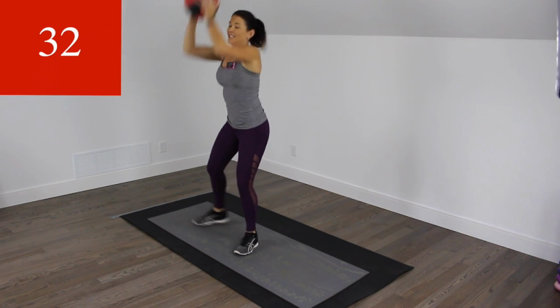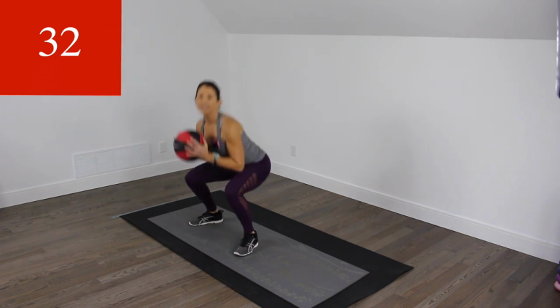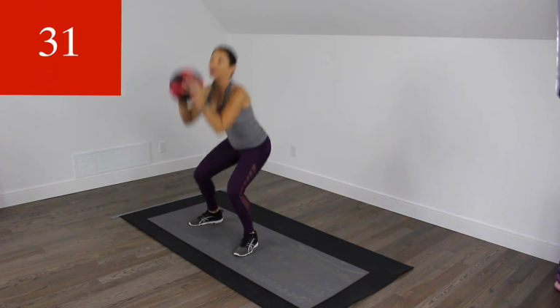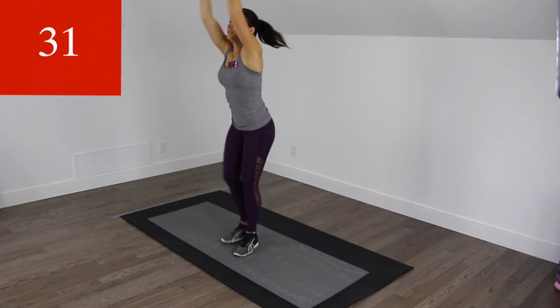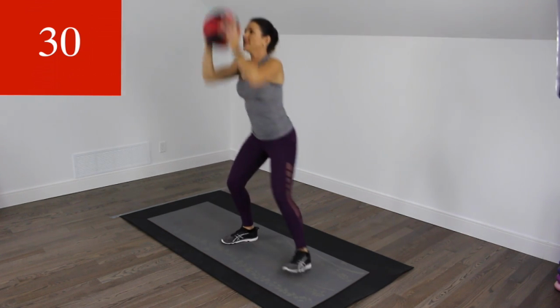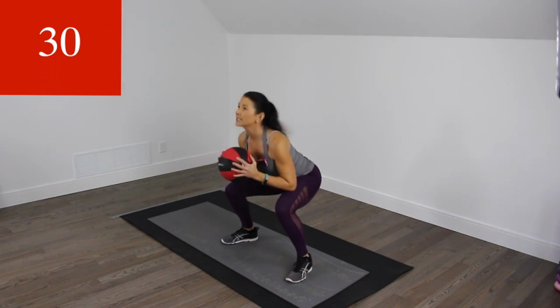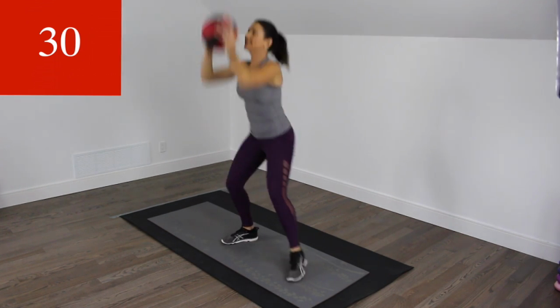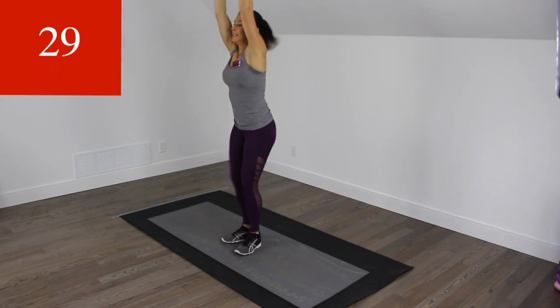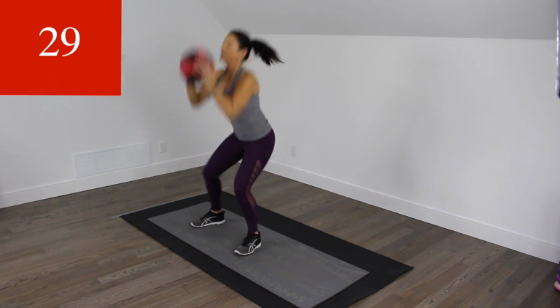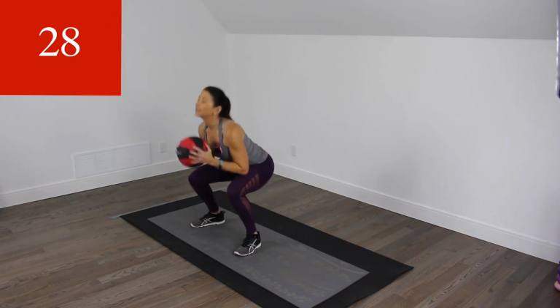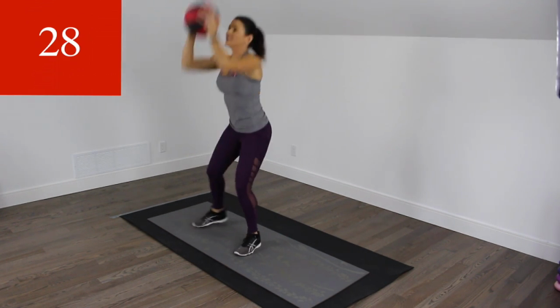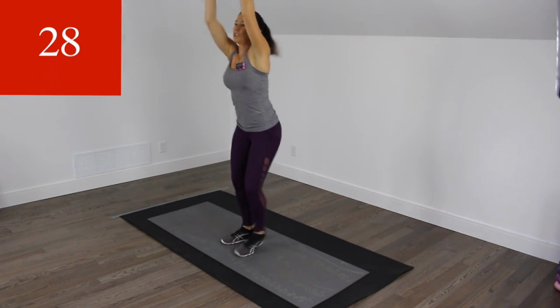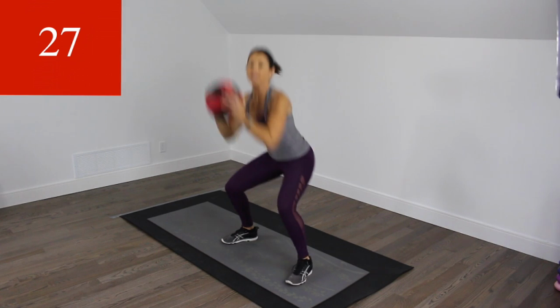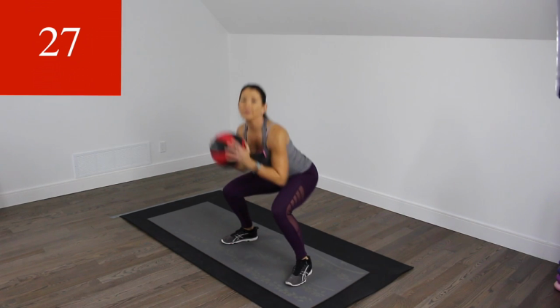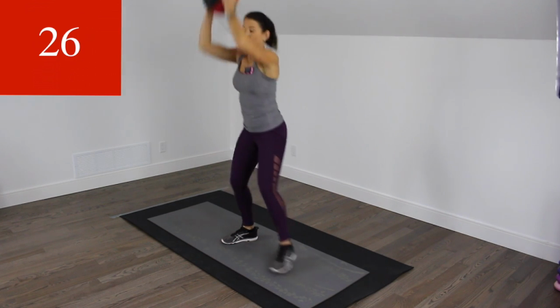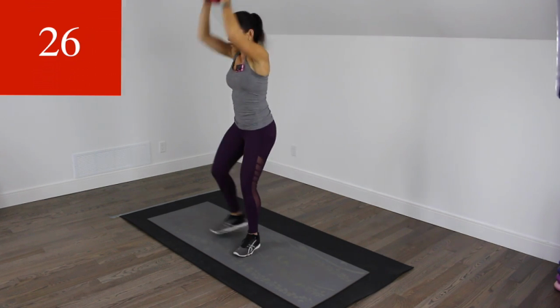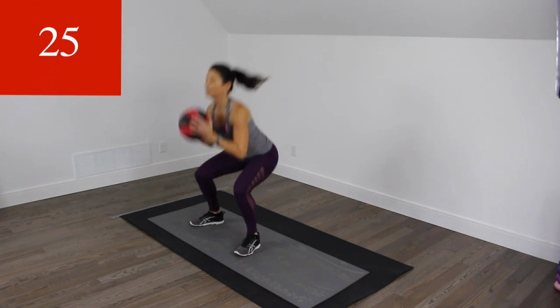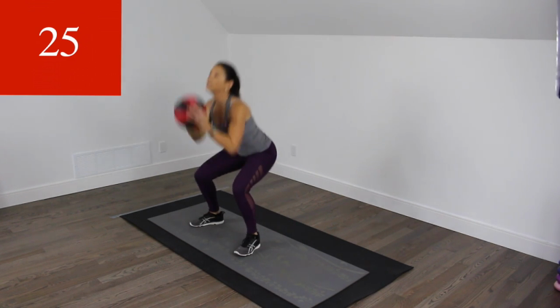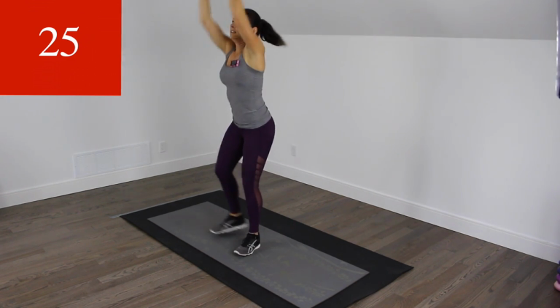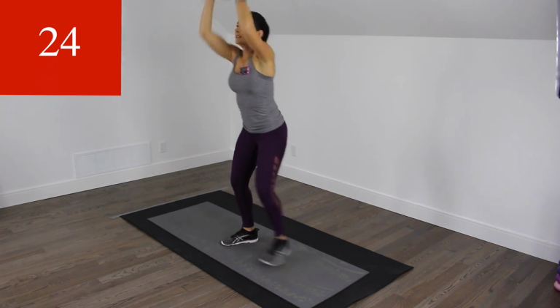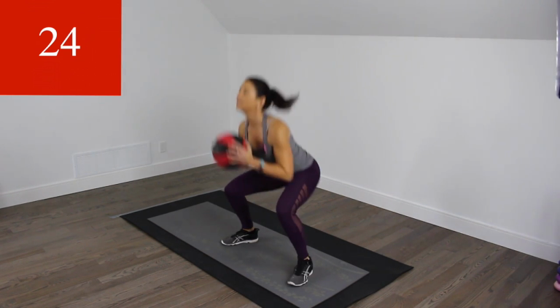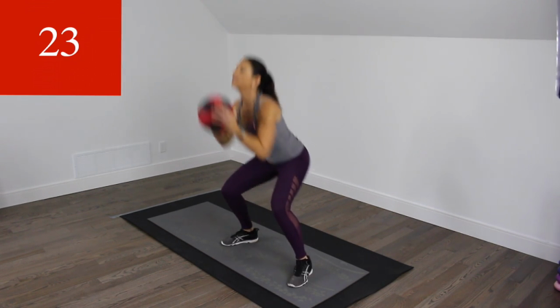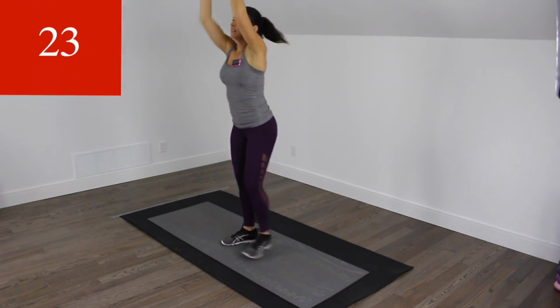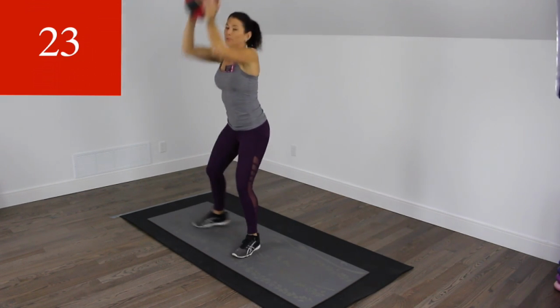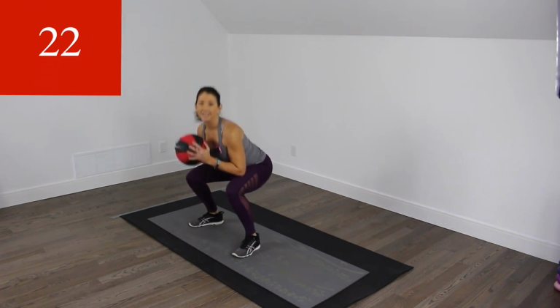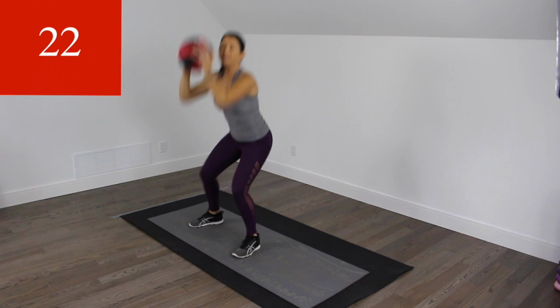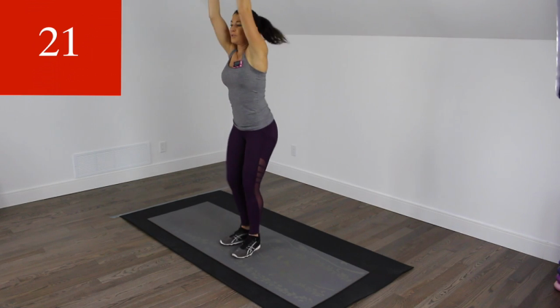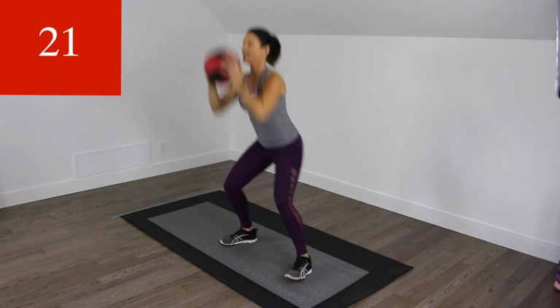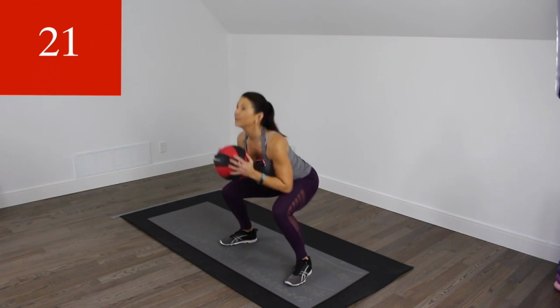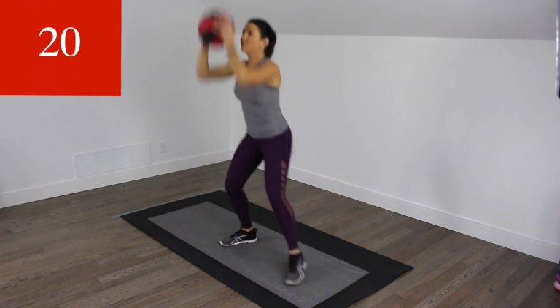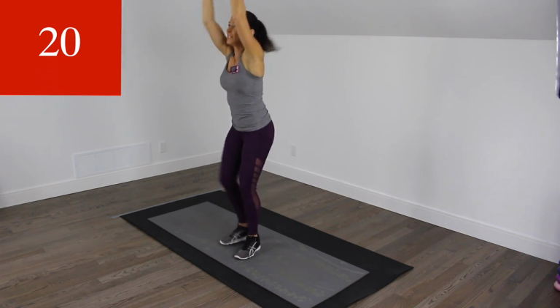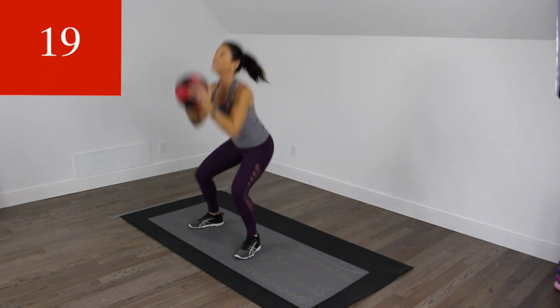So really sit back on those heels. Keep your chest up, brace your core. And you're moving as quickly as you can, with good form as always.